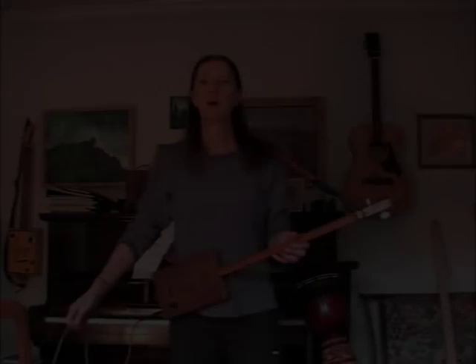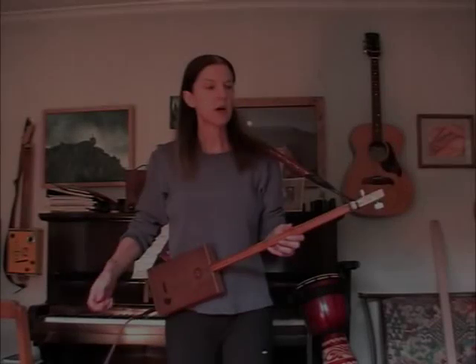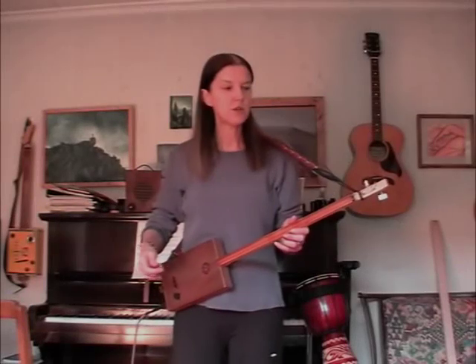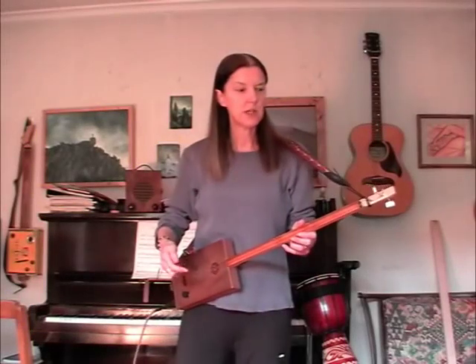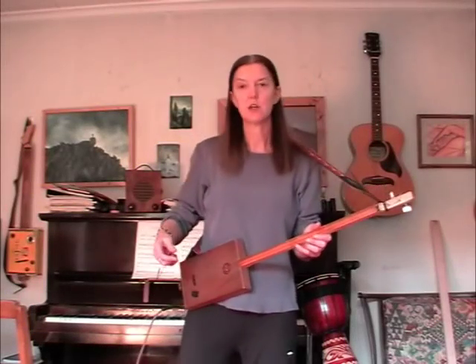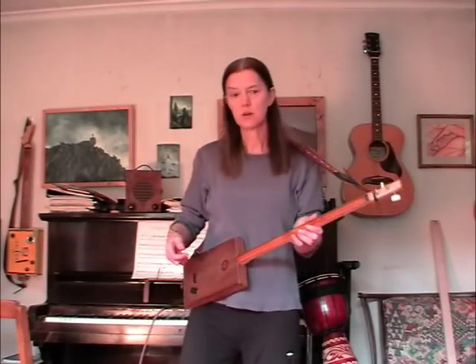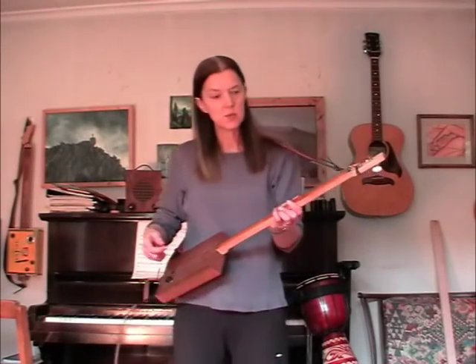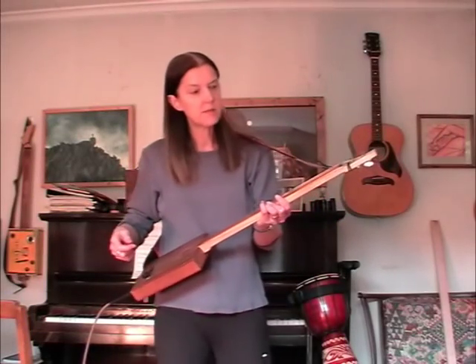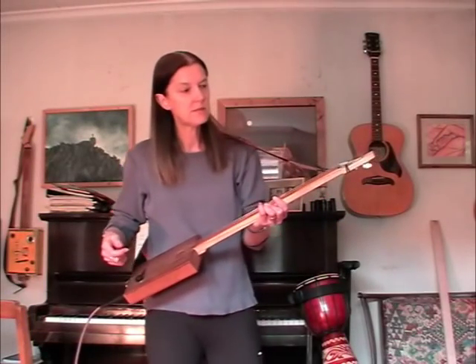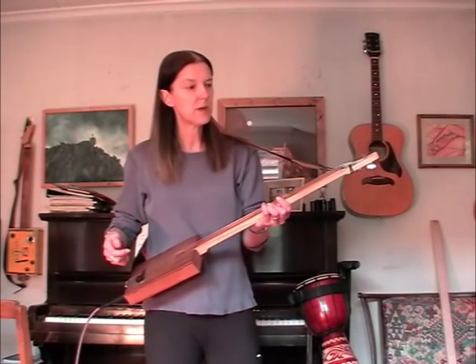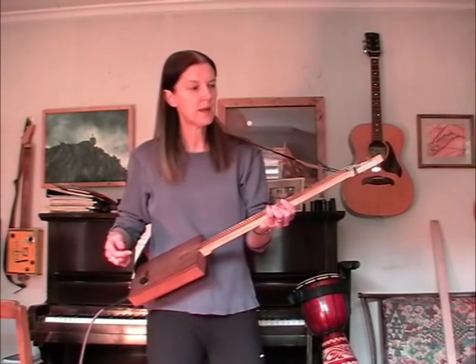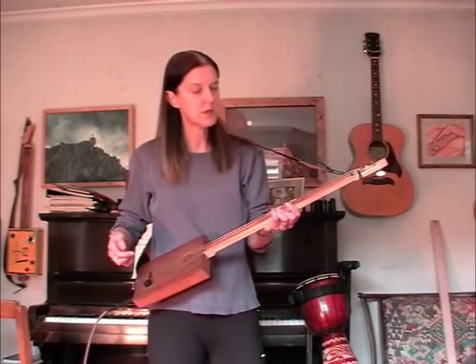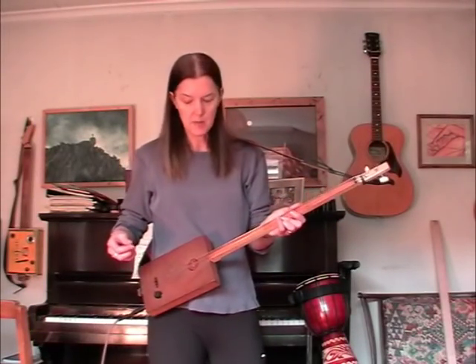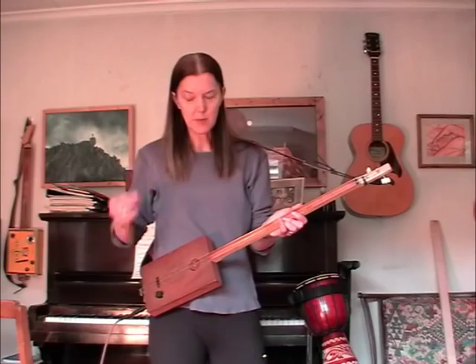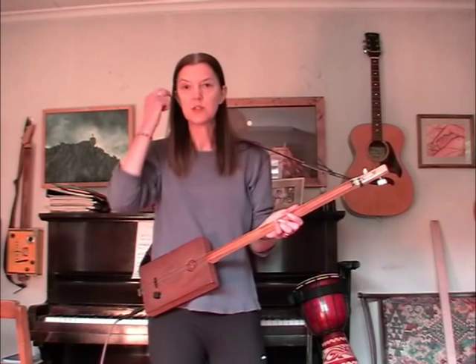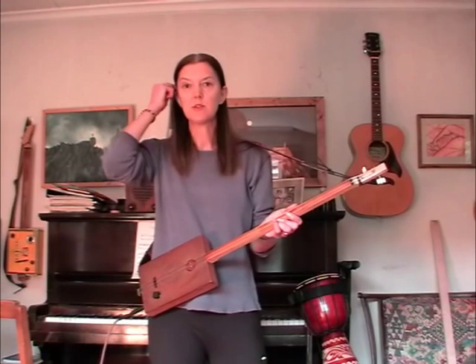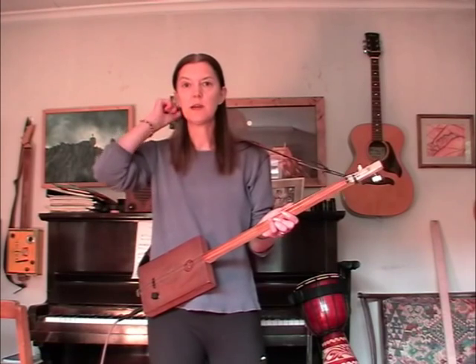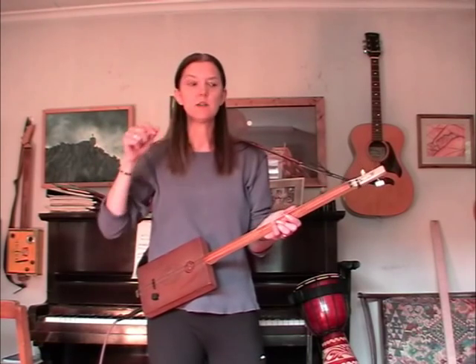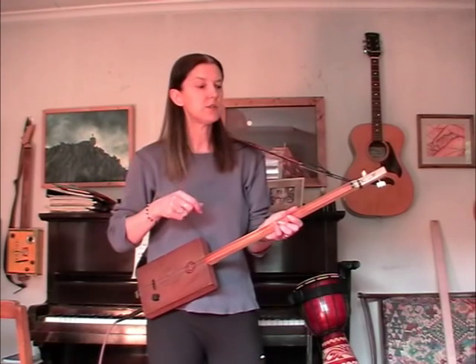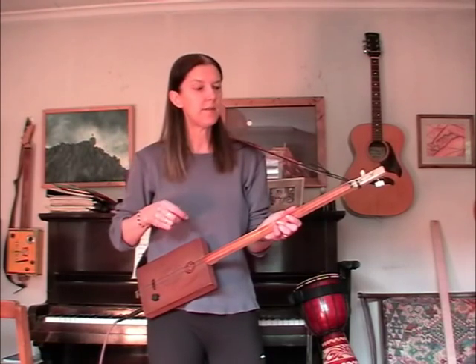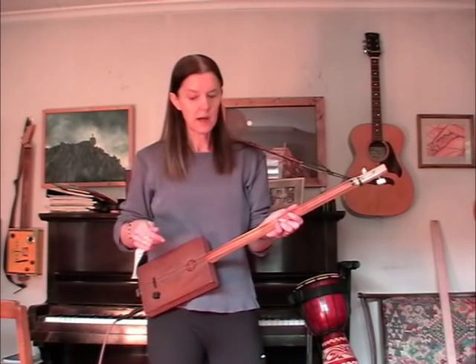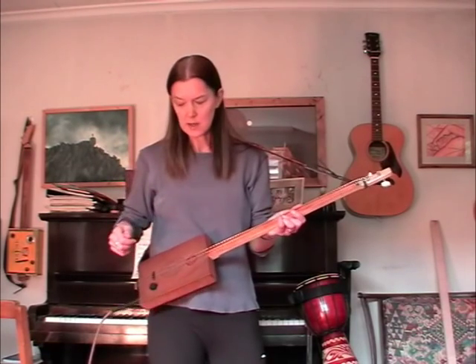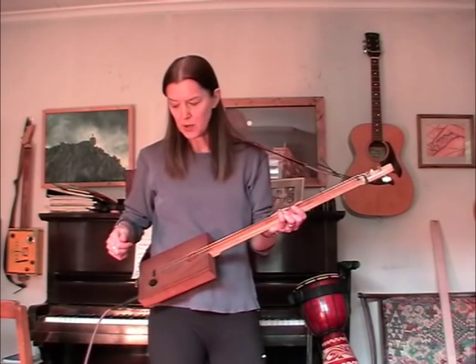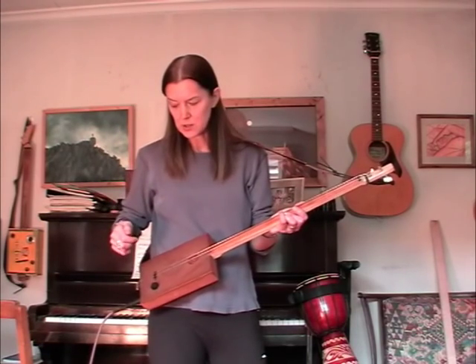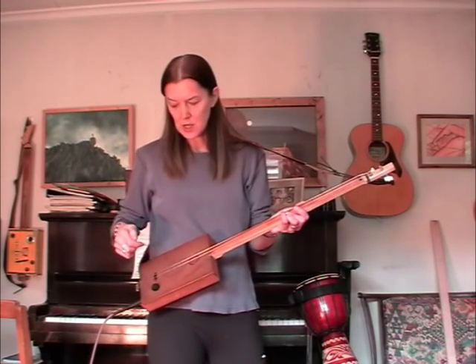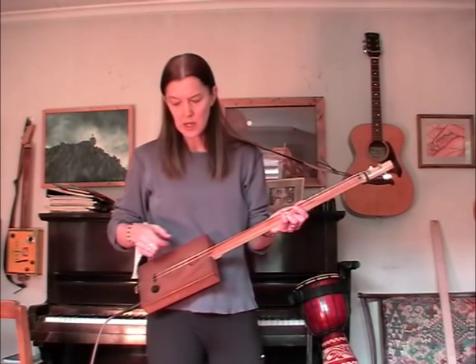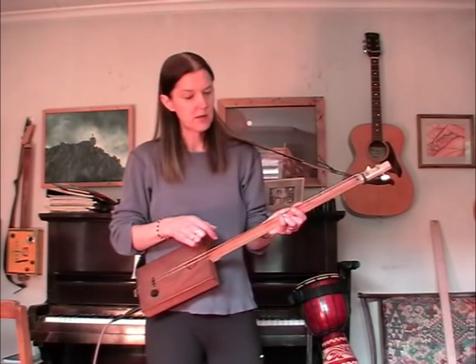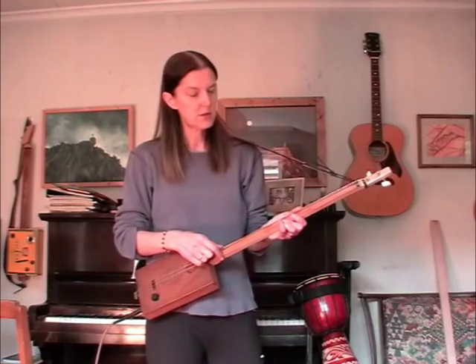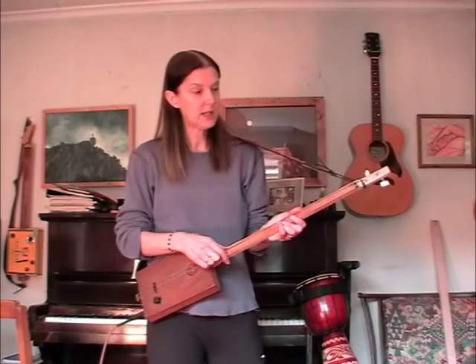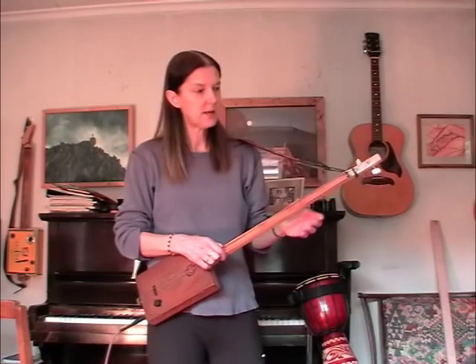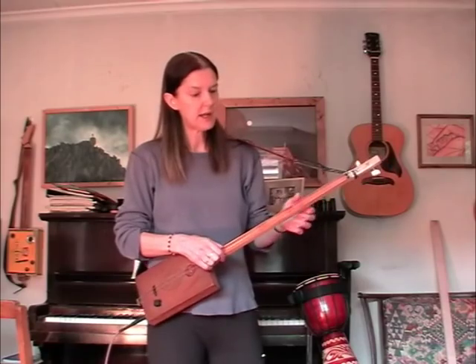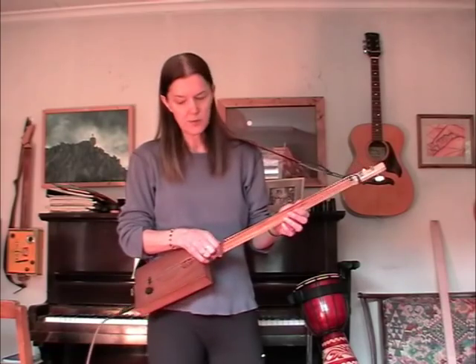Alright, I've got a couple of two stringers to show you. I've got this one — last week I think it was, made by Marshall Stapleton, who made the last three stringer. I sent him the box and the strings and he made it for me.